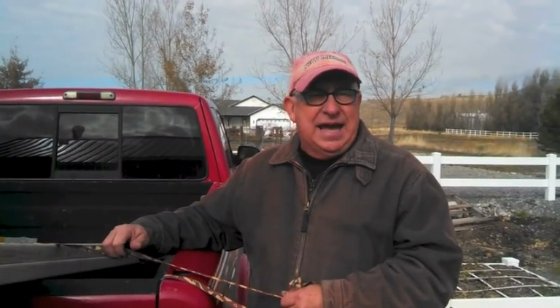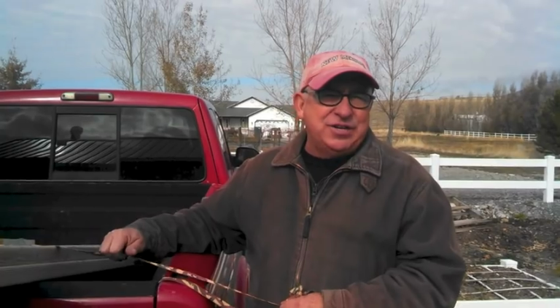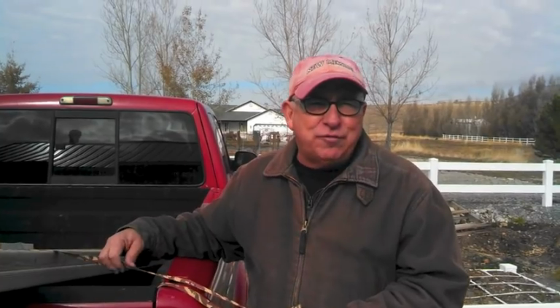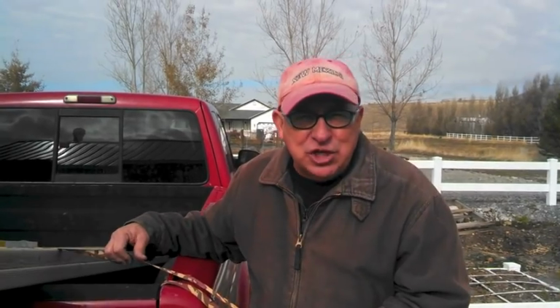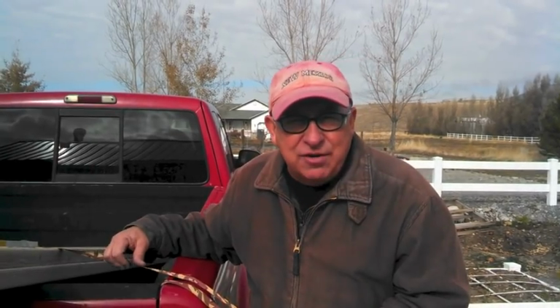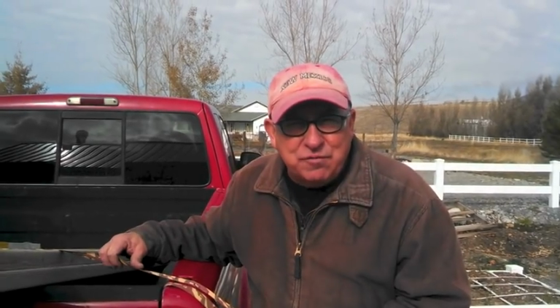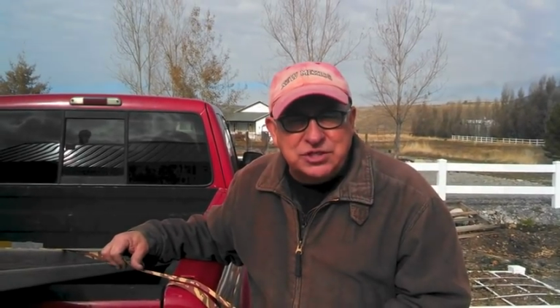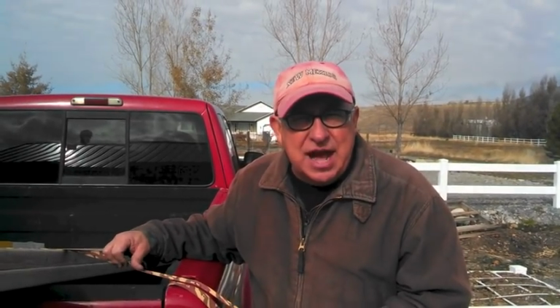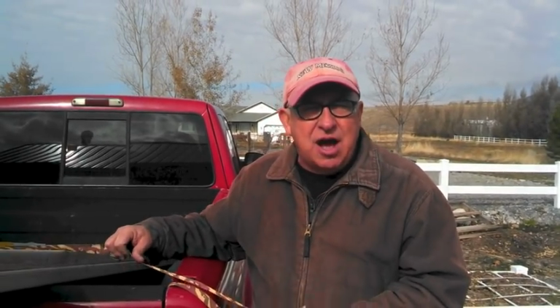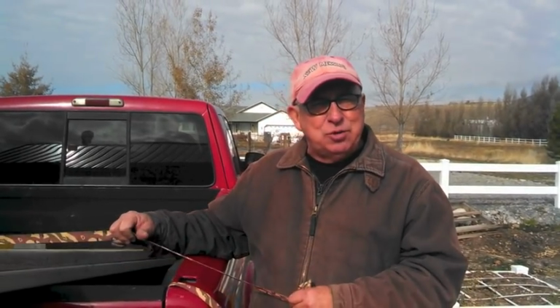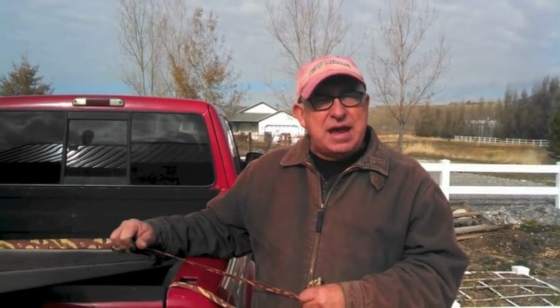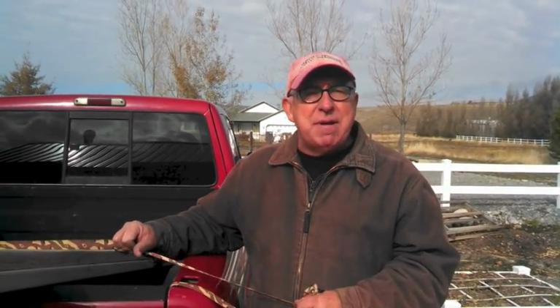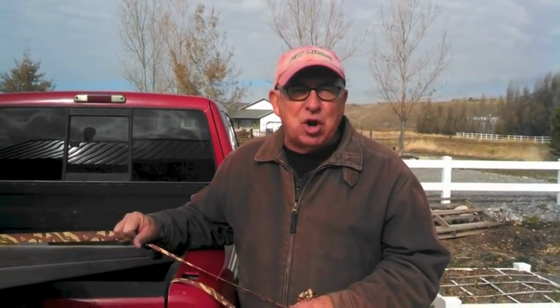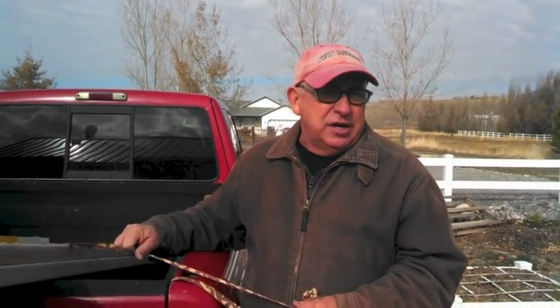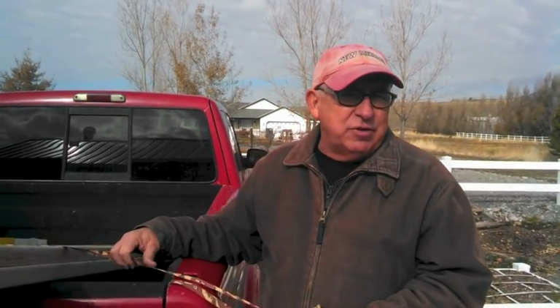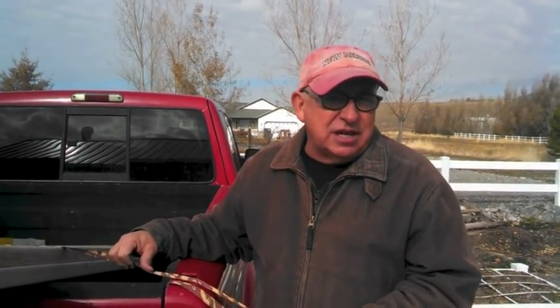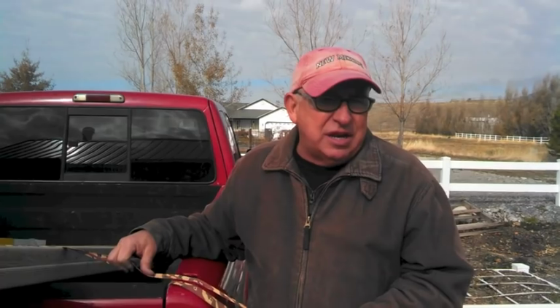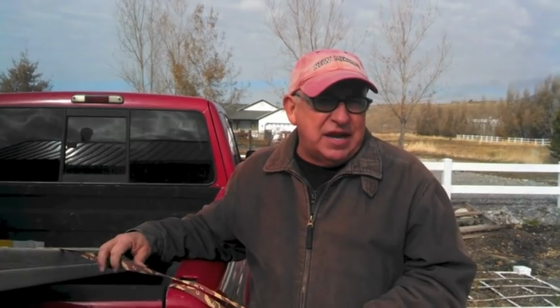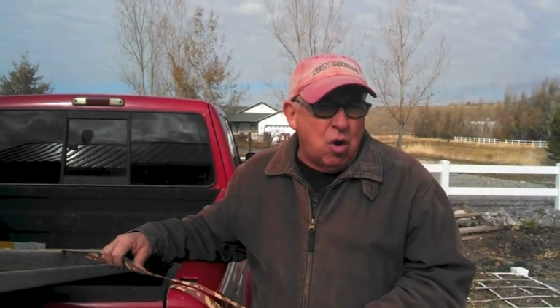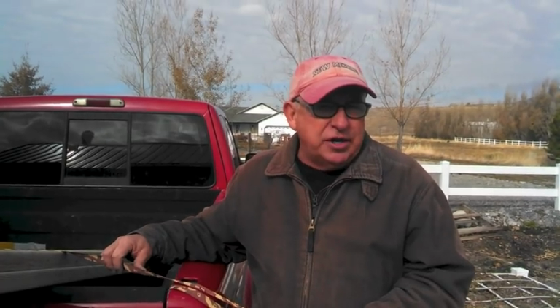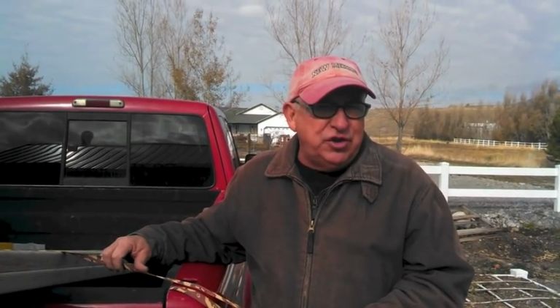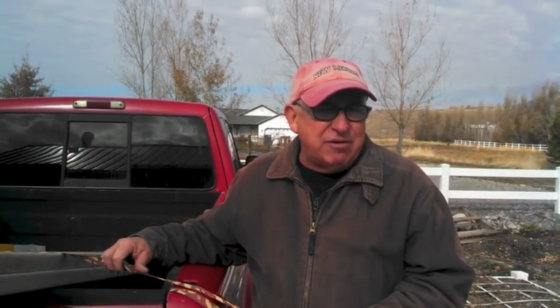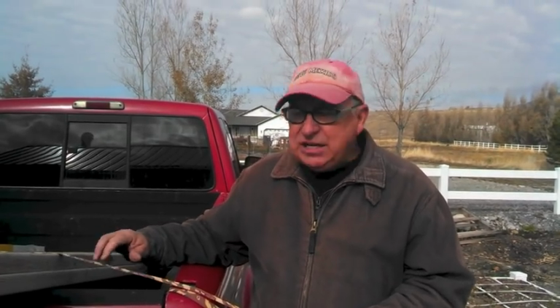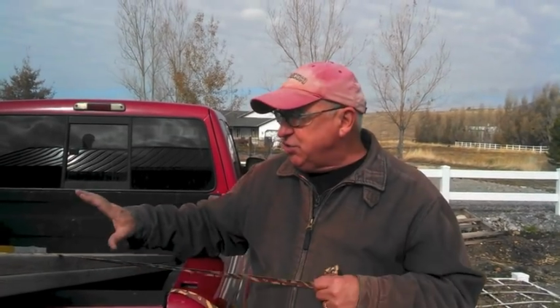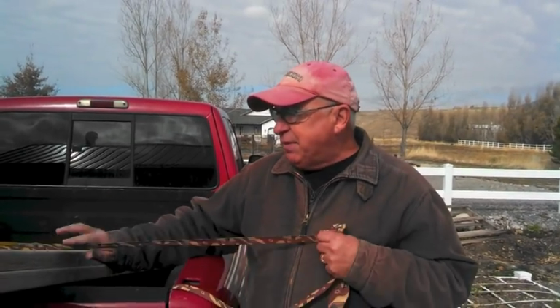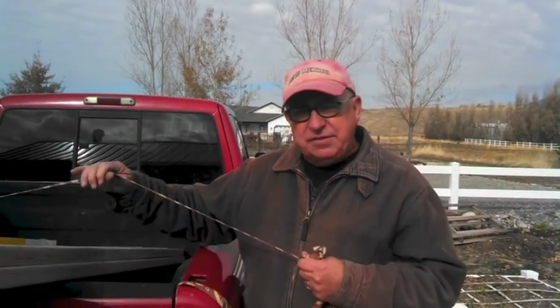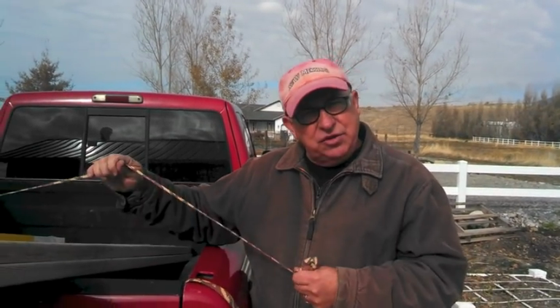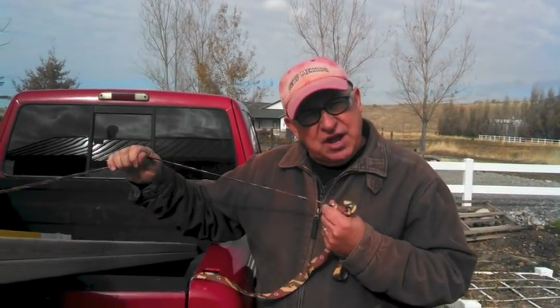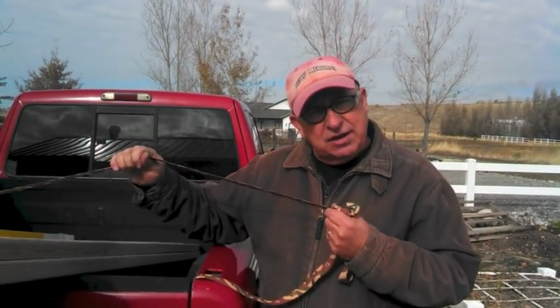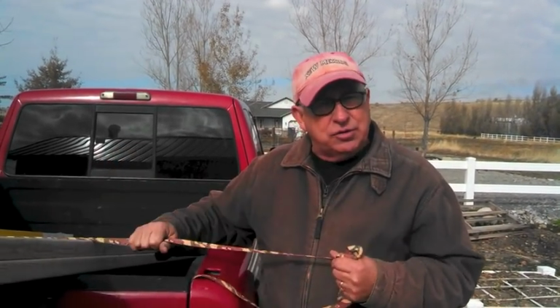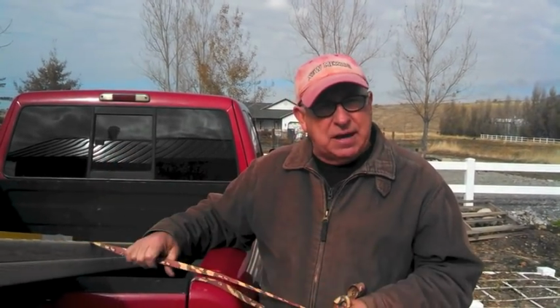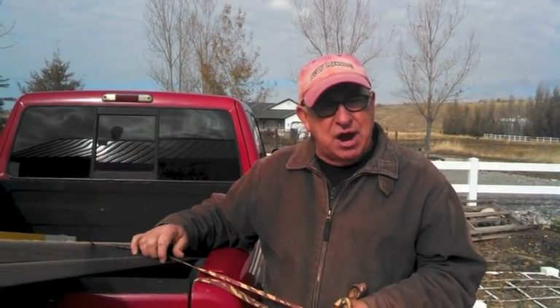Hey, Dirt Farmer Jay here from DirtFarmerJay.com. You may remember that recently we did a video on using a ratchet strap — the kind that you use to tie down a load in a pickup truck.